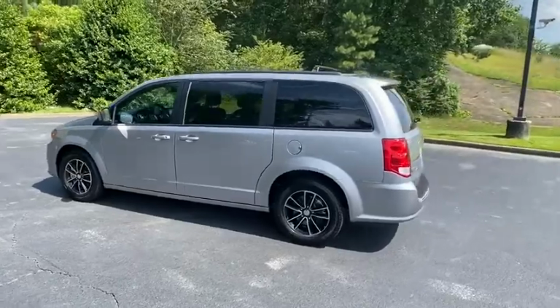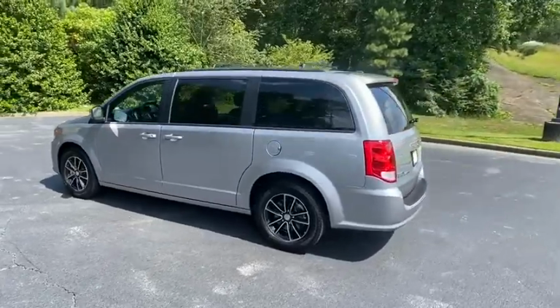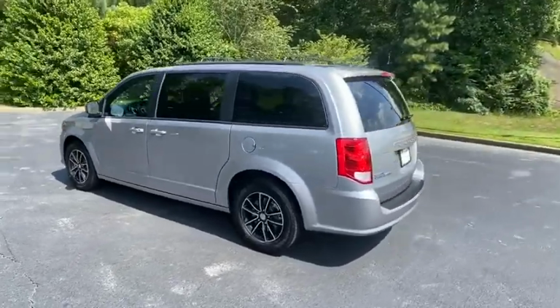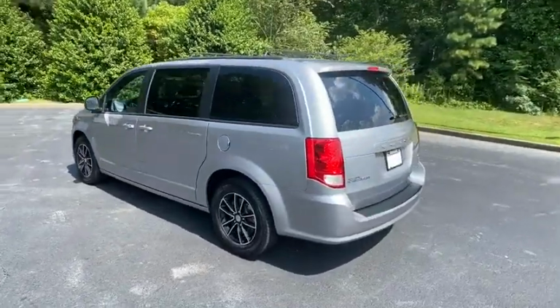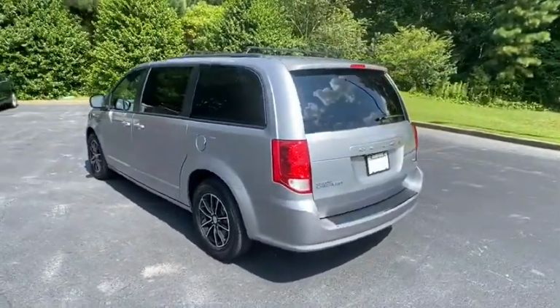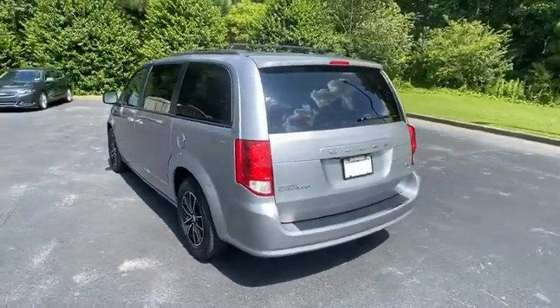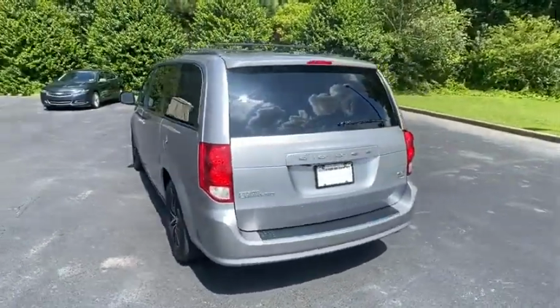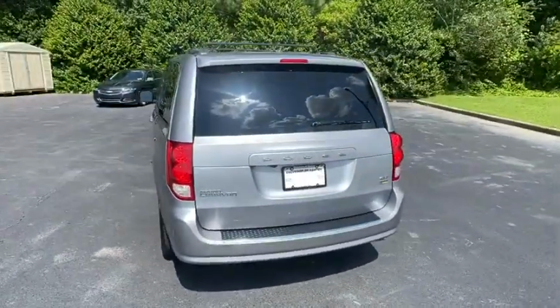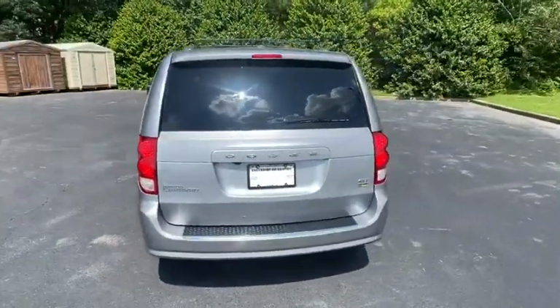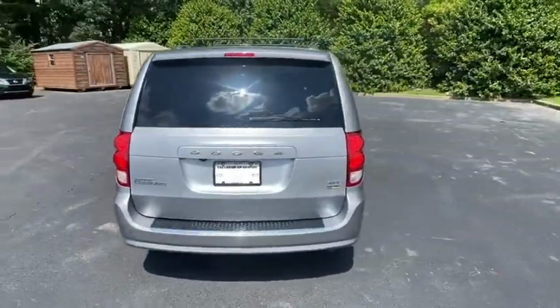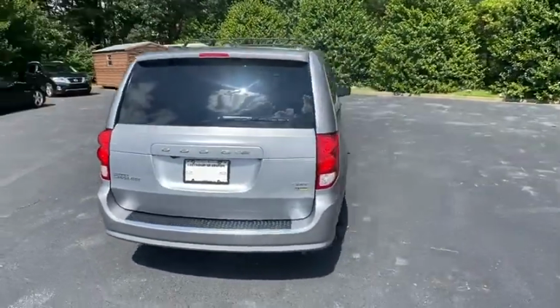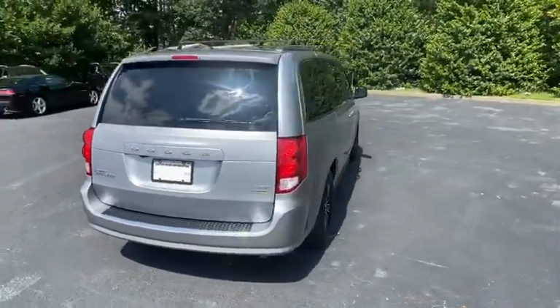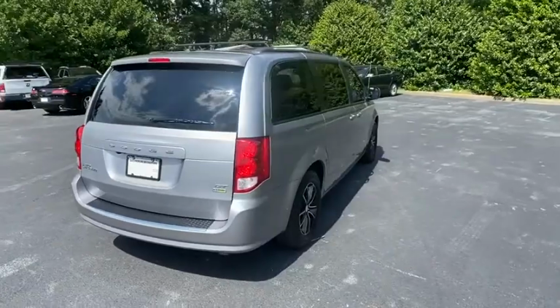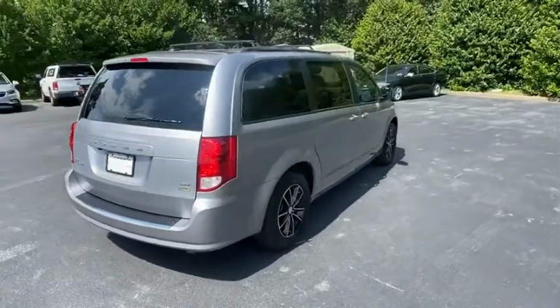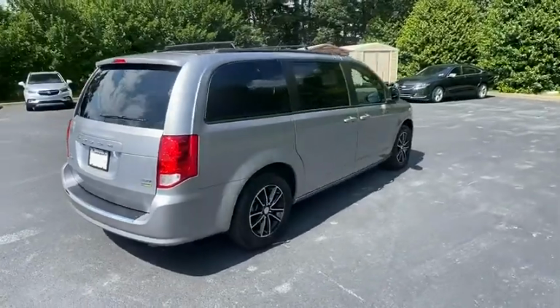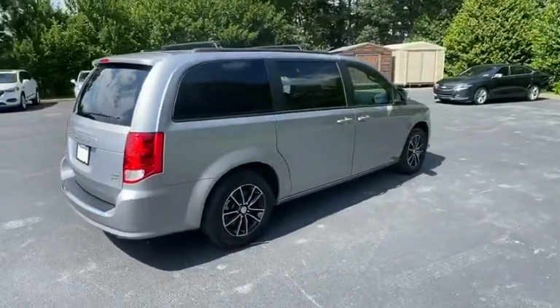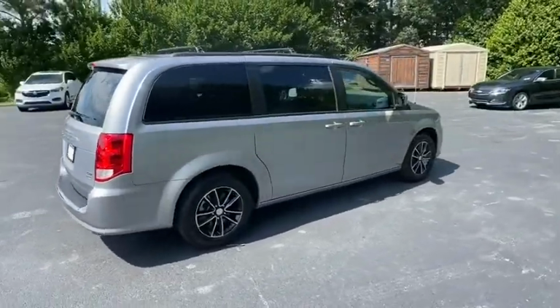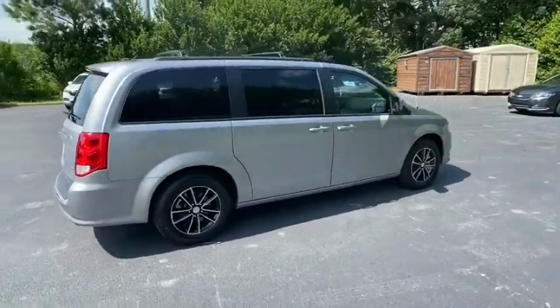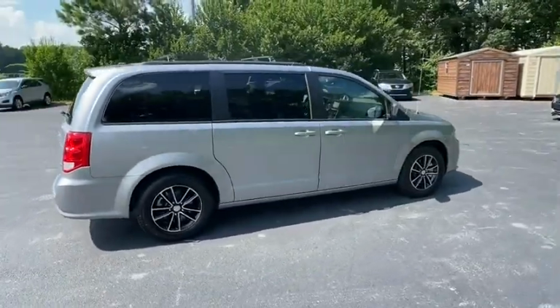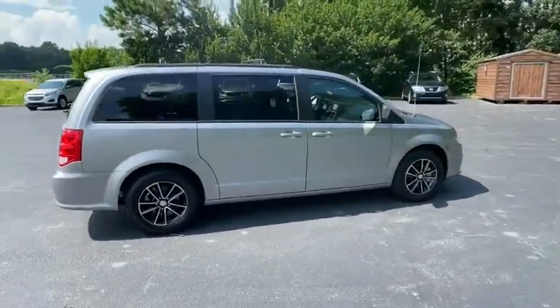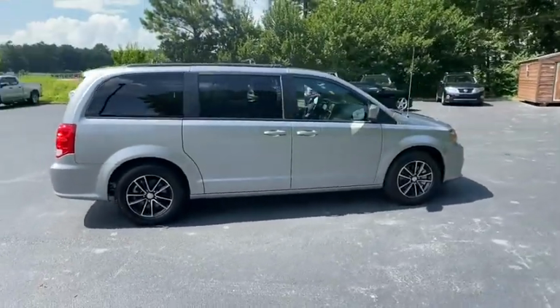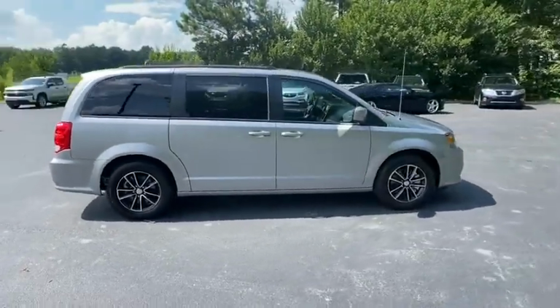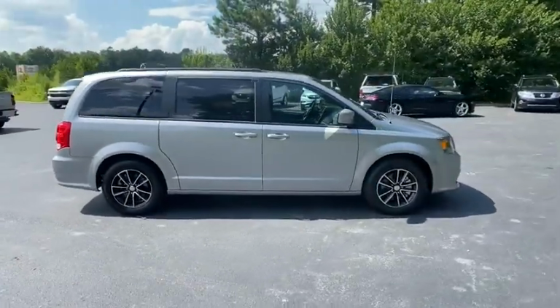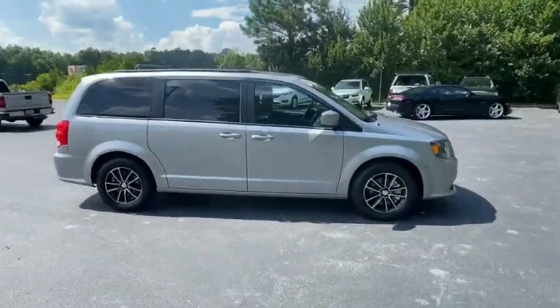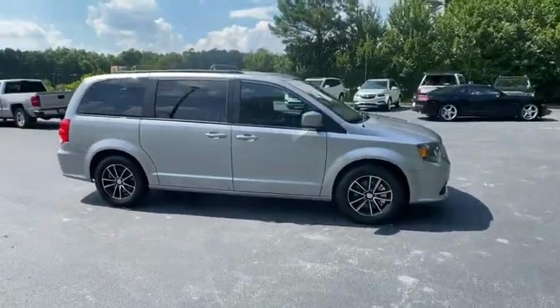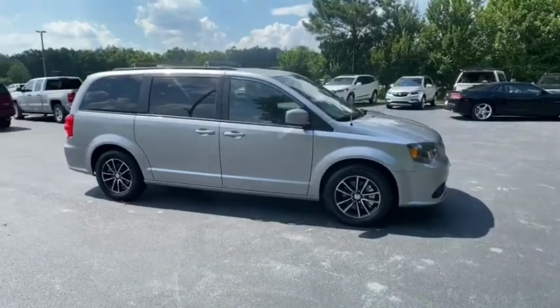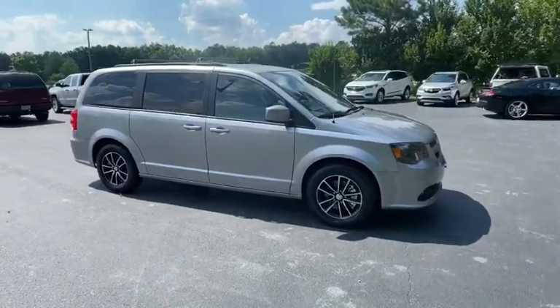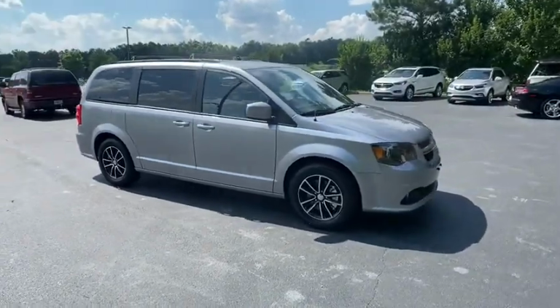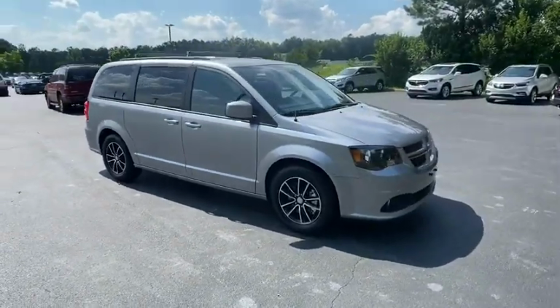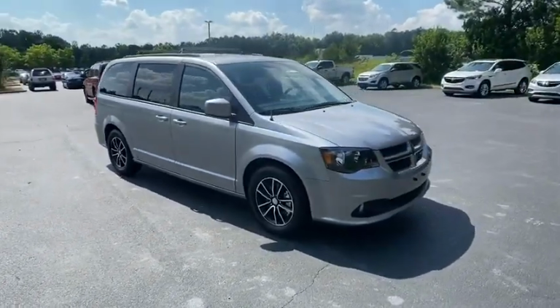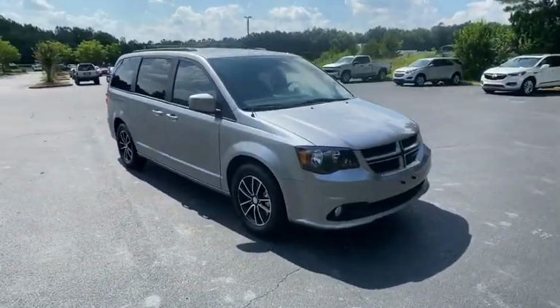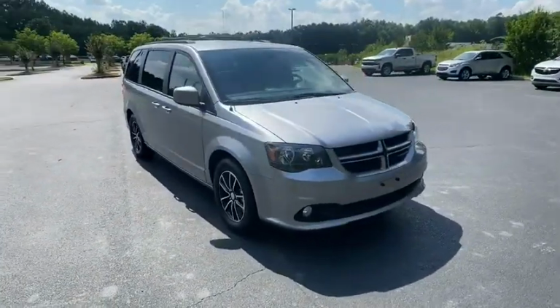Its vast interior is widely praised, with an innovative seating arrangement, versatile cargo storage, and enough entertainment features to keep the kids entertained on road trips. This vehicle has less than 40,000 miles.